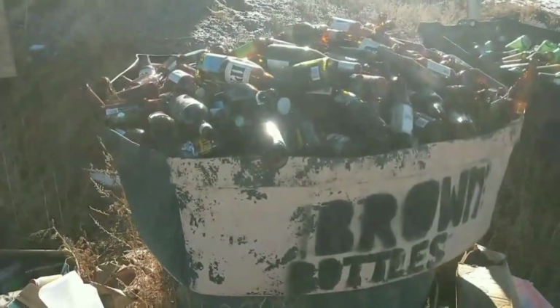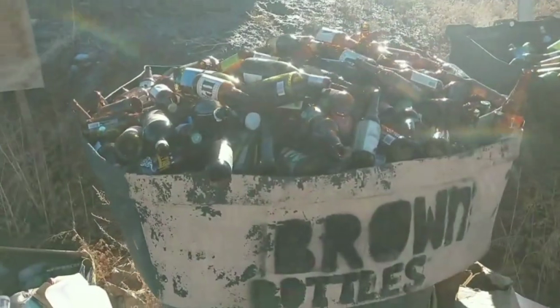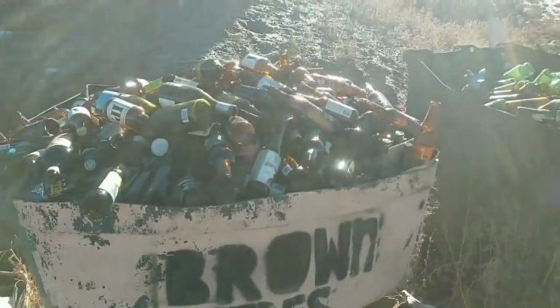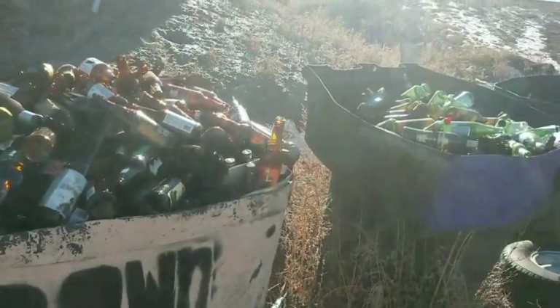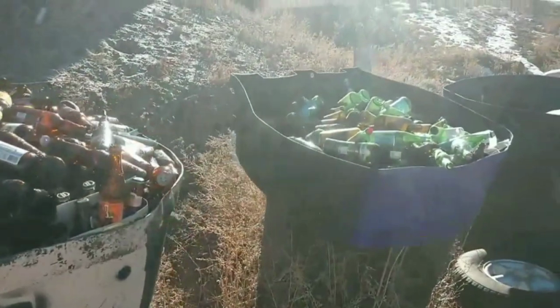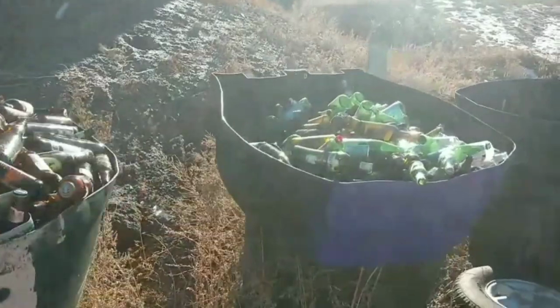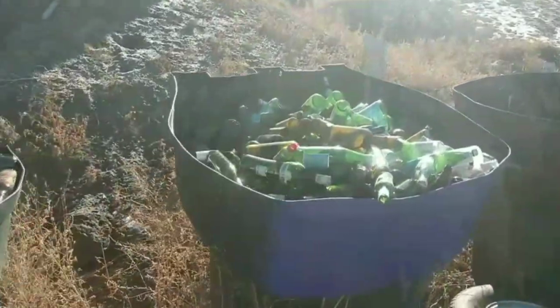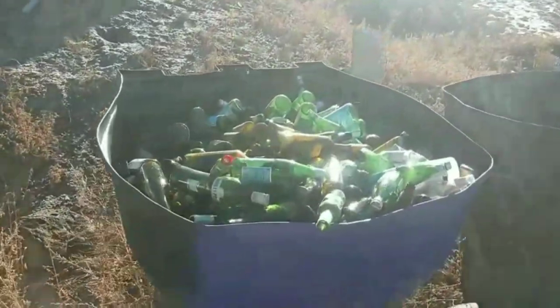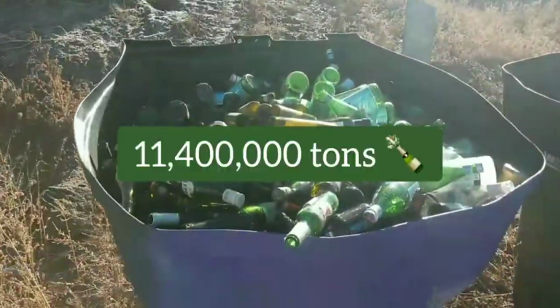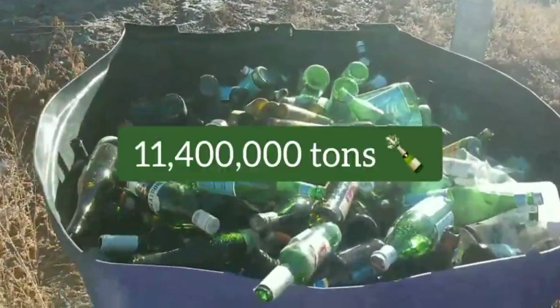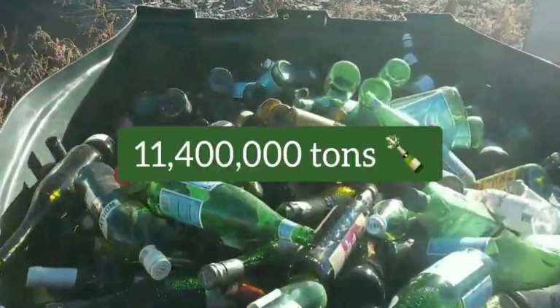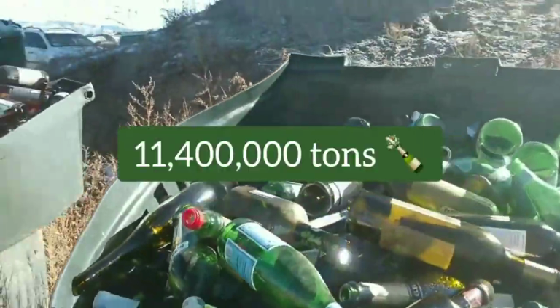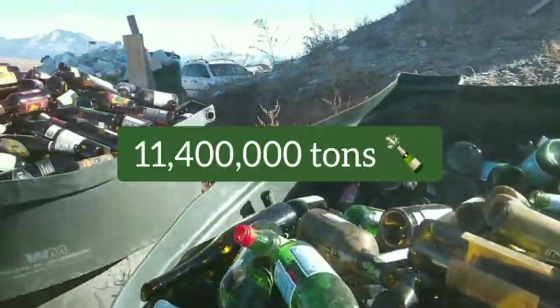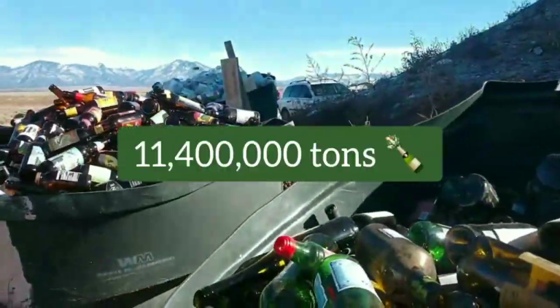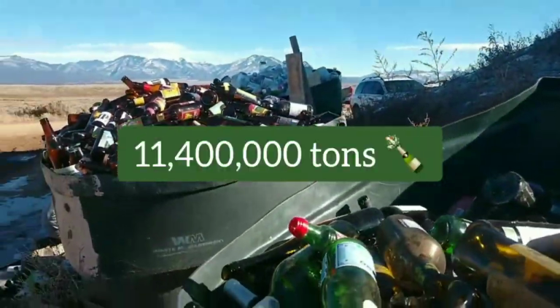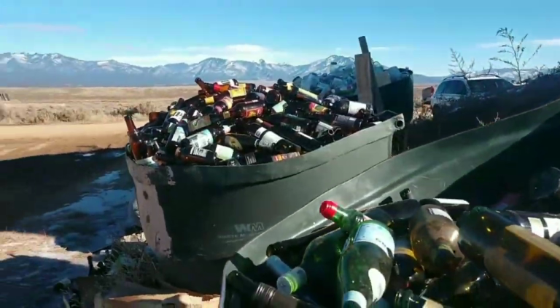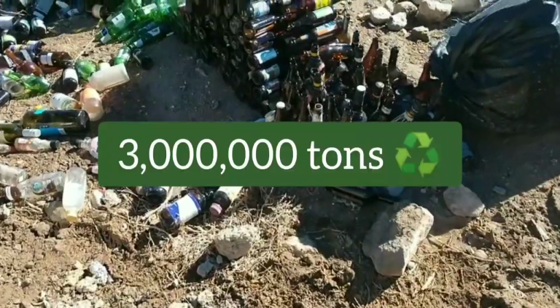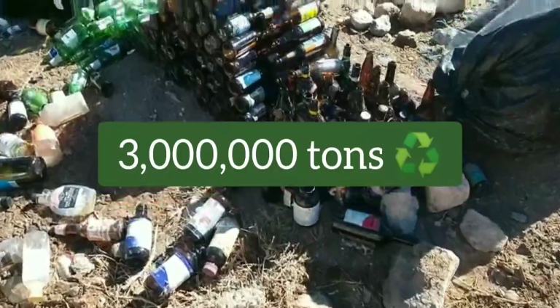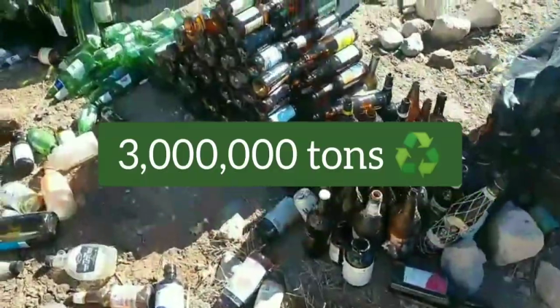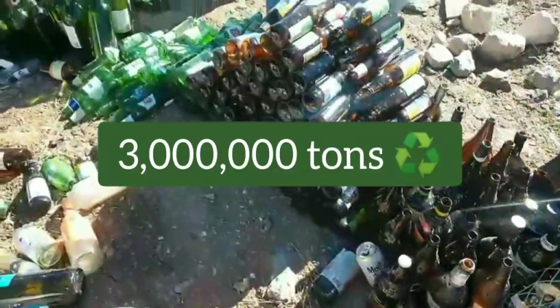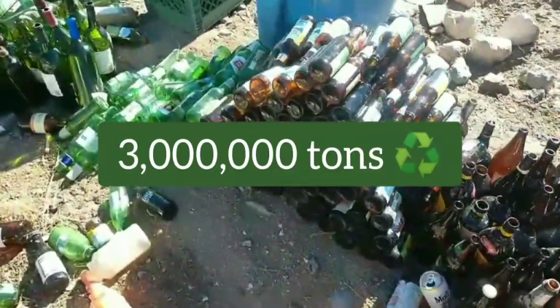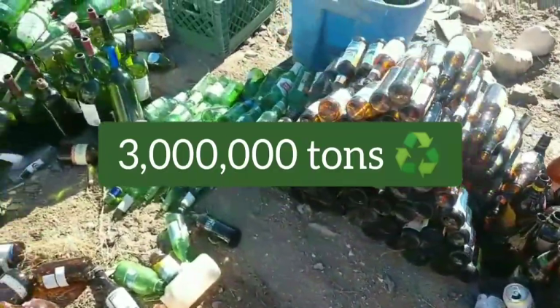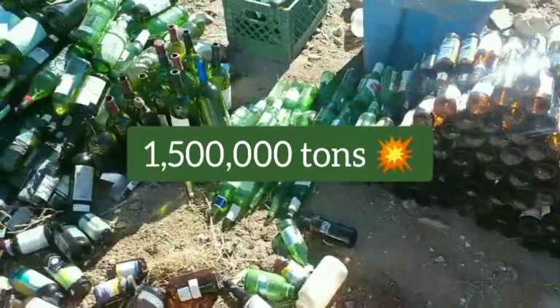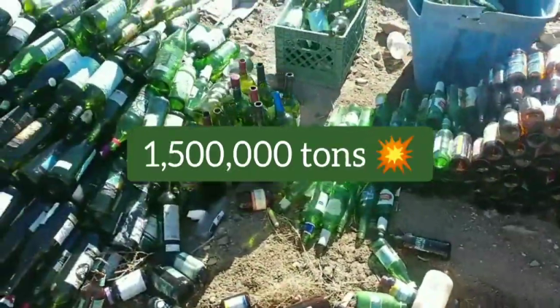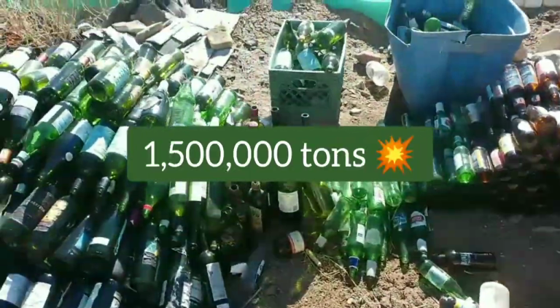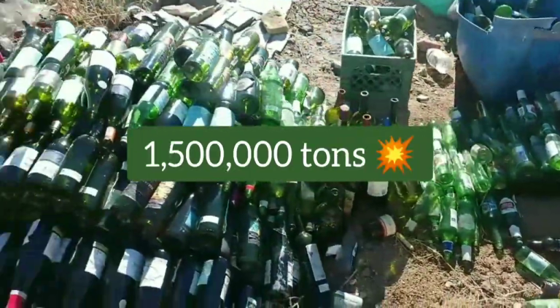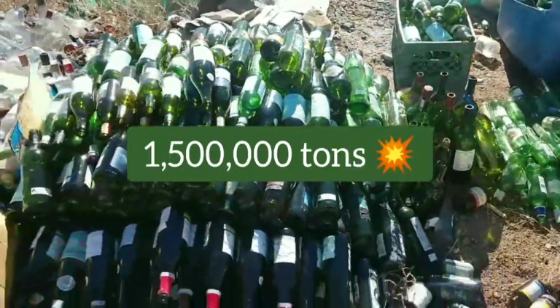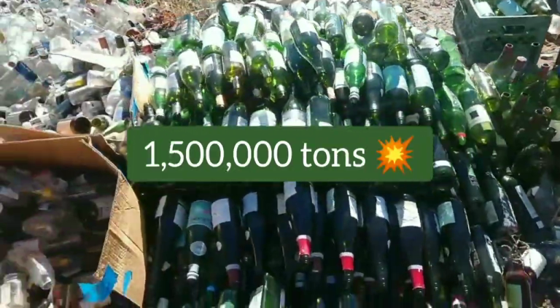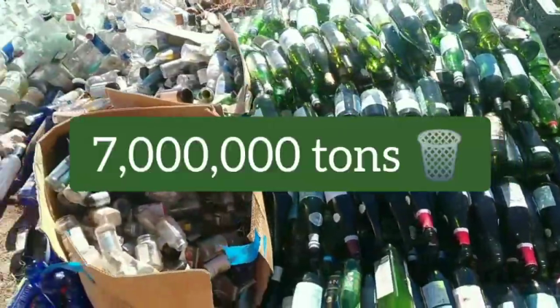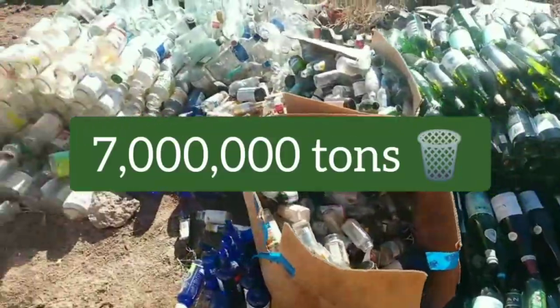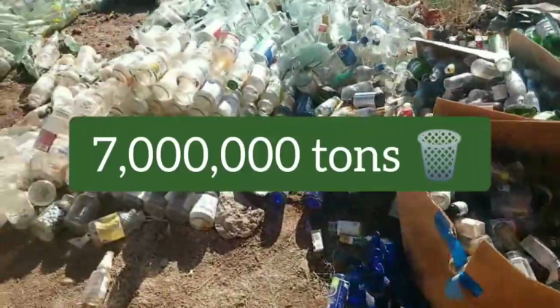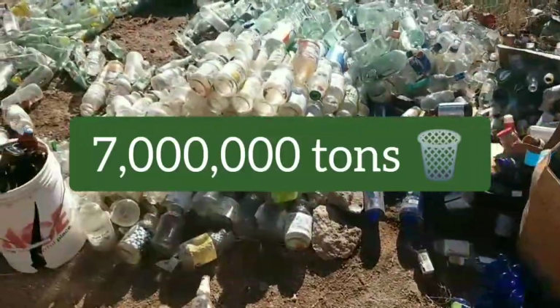In 2017, the United States generated 11.4 million tons of glass packaging. 3 million tons of glass was recycled, 1.5 million combusted, and the remaining 7 million tons went to landfills.